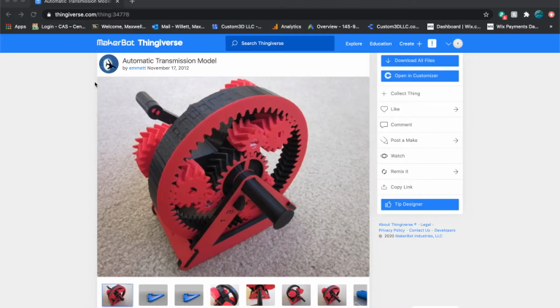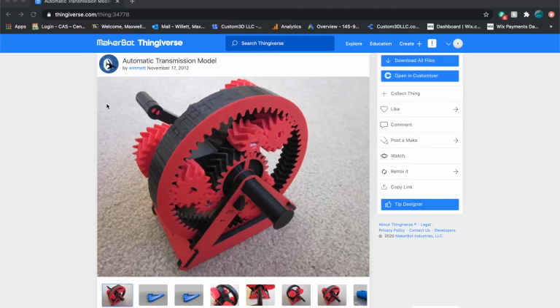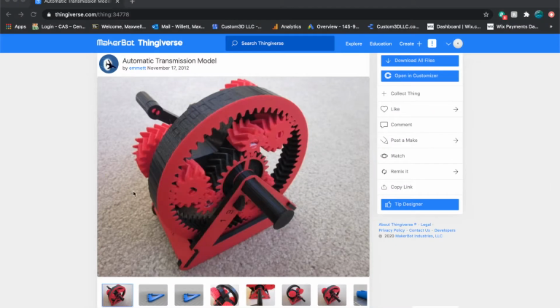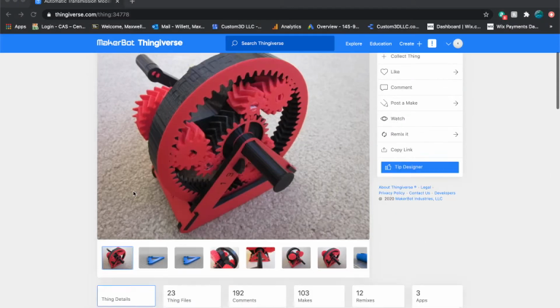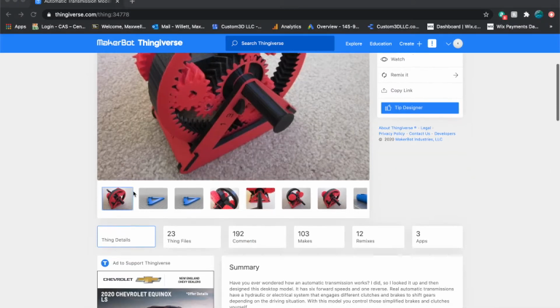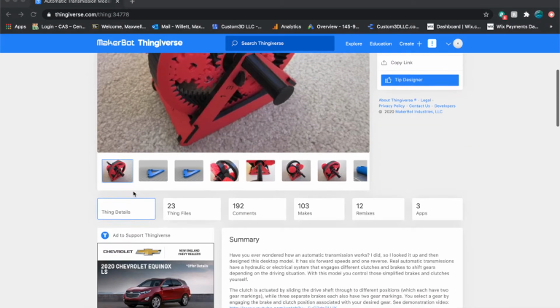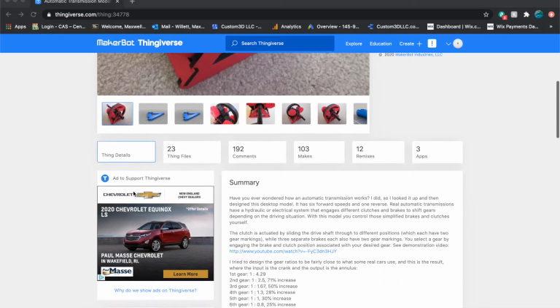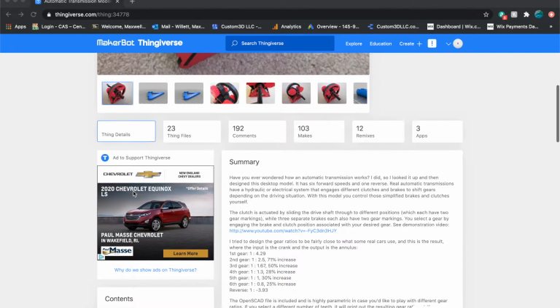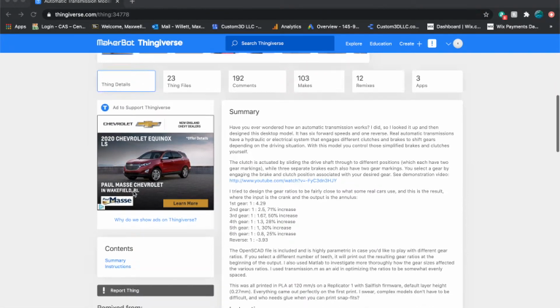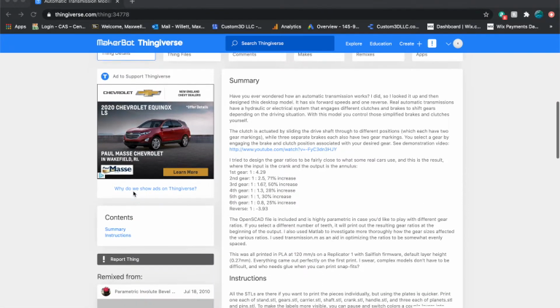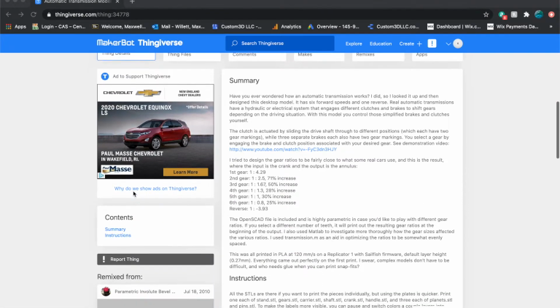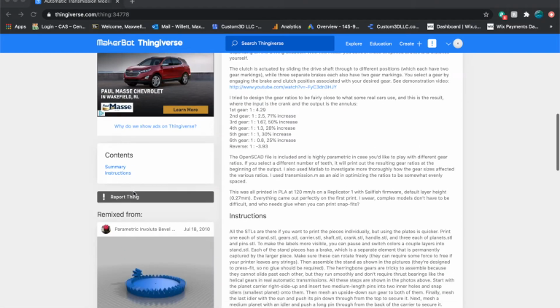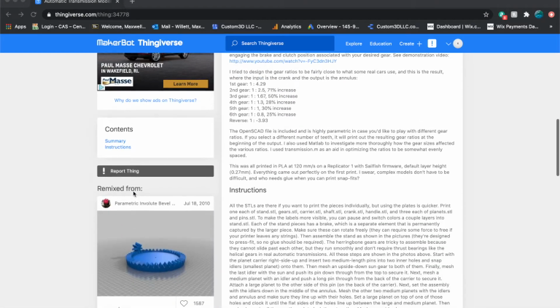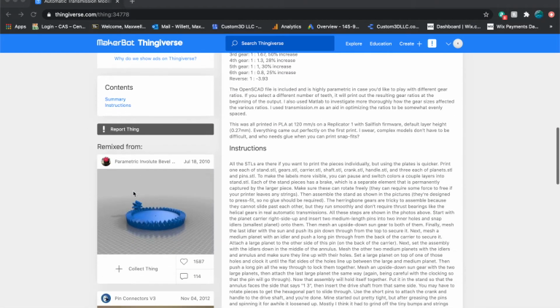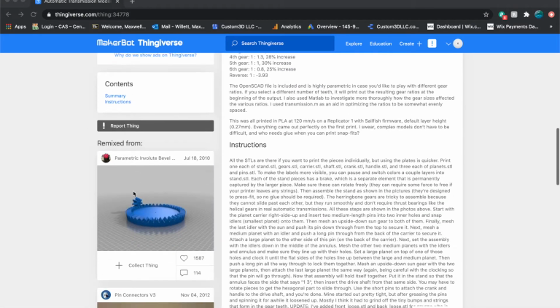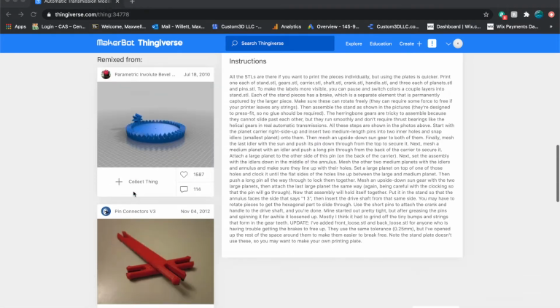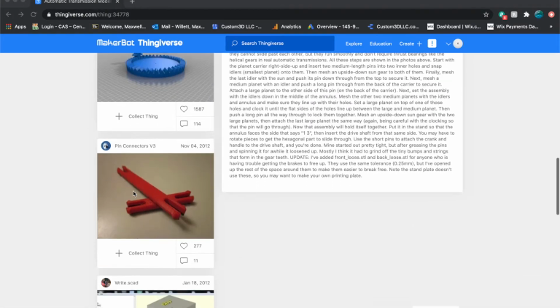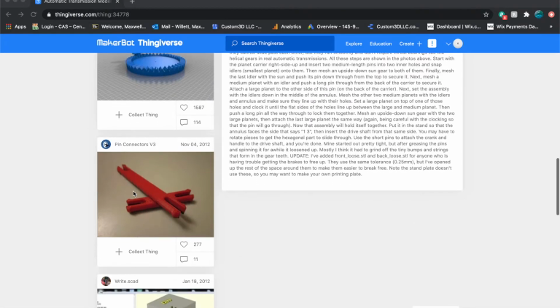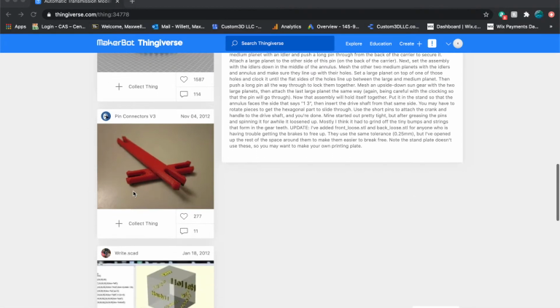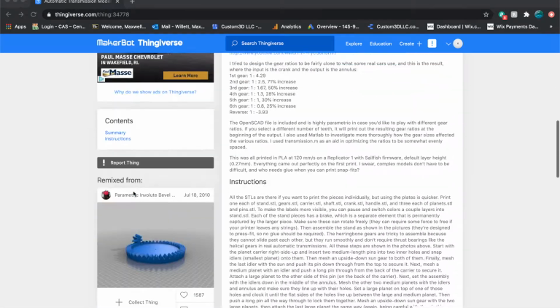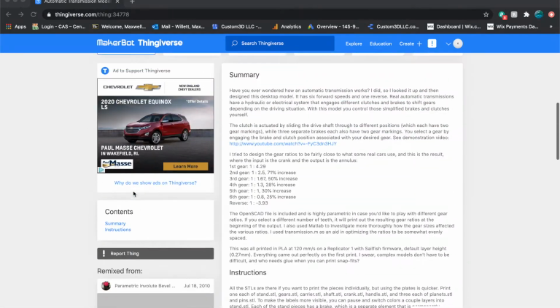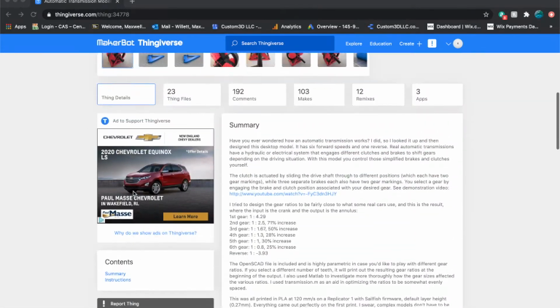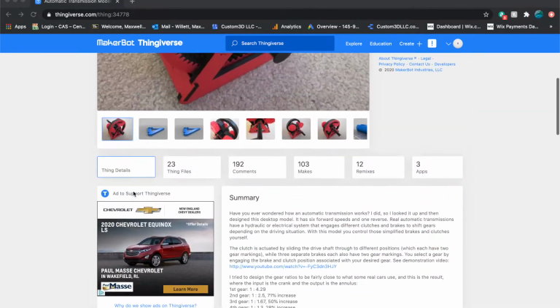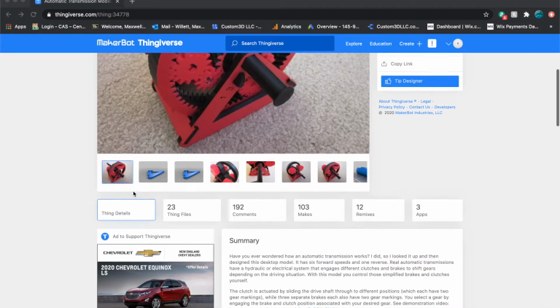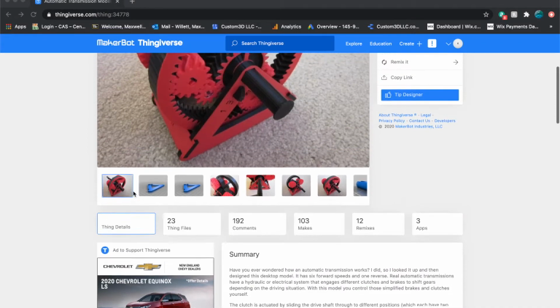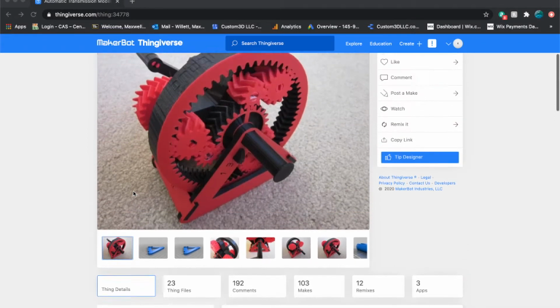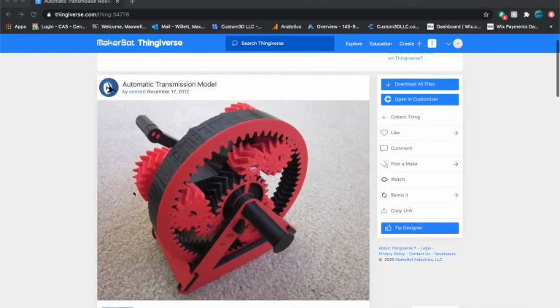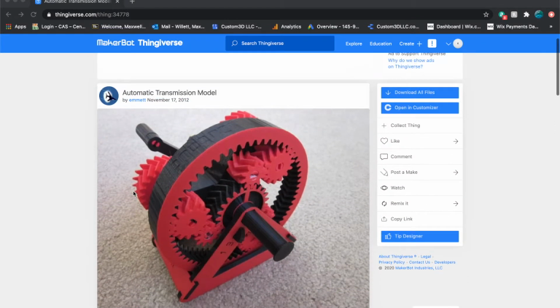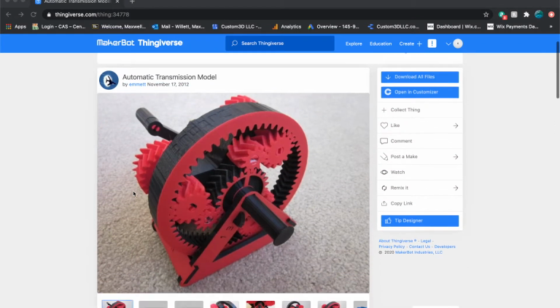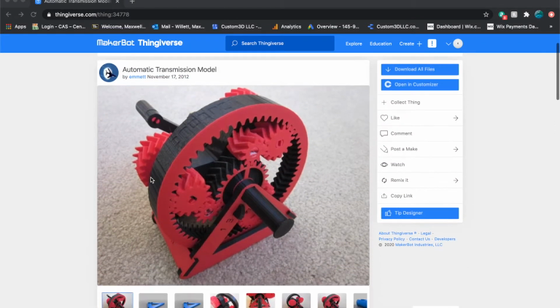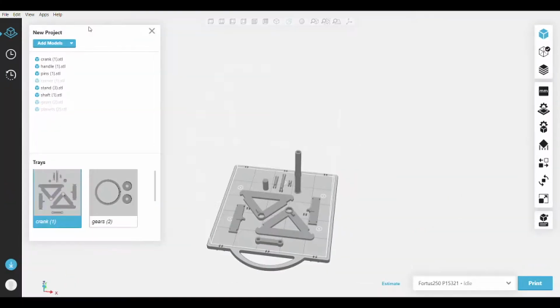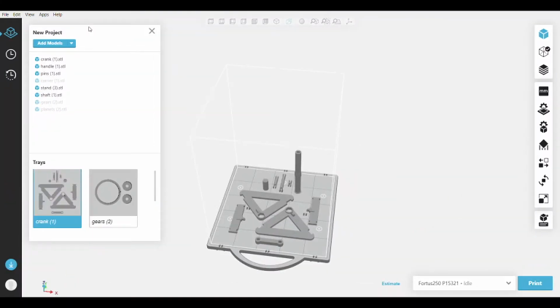Now the item in question today is a product we found on Thingiverse: an automatic transmission model. The creator will be linked in the description below.